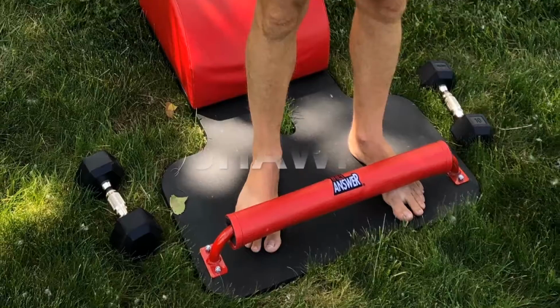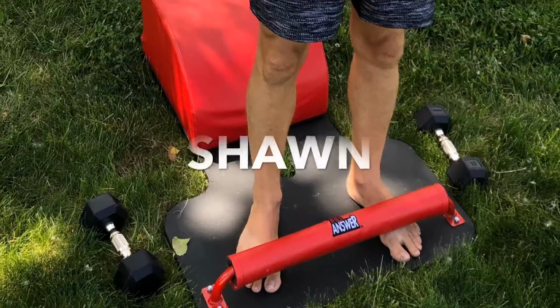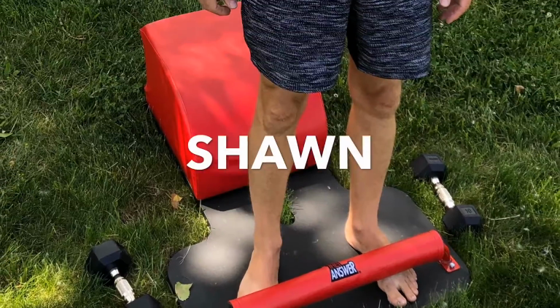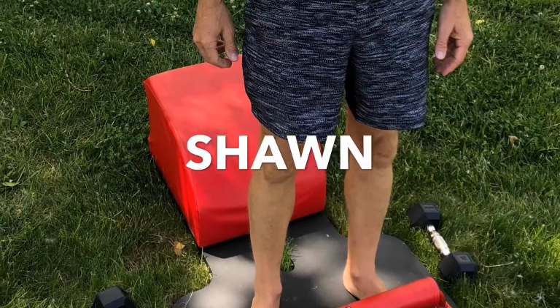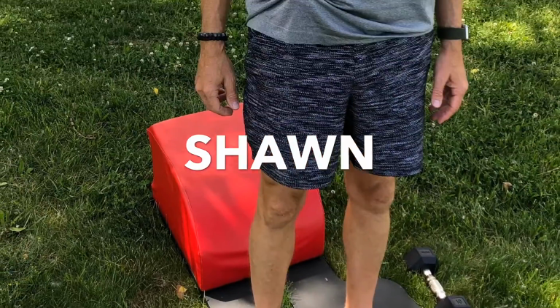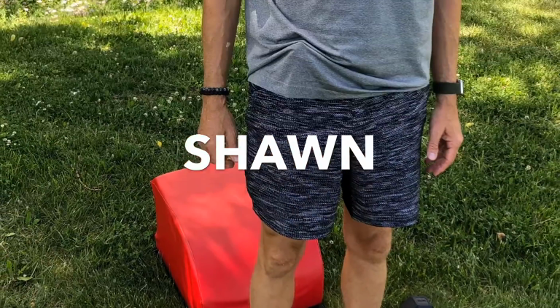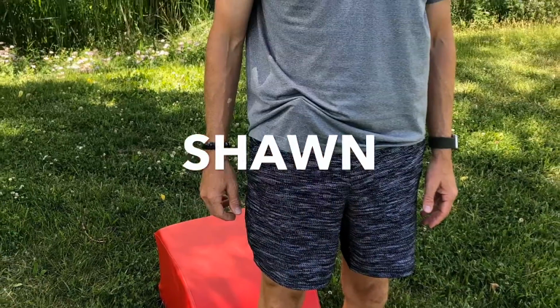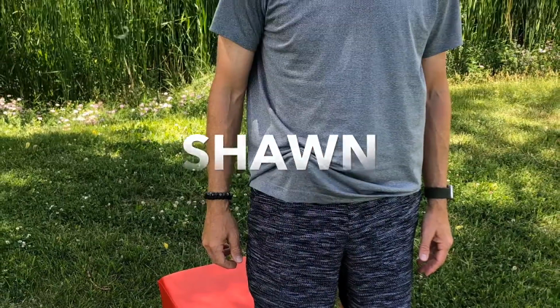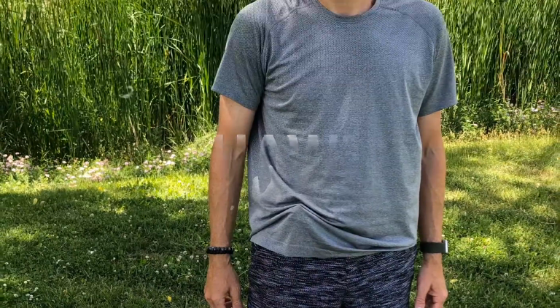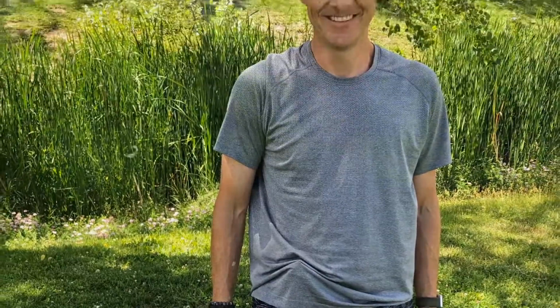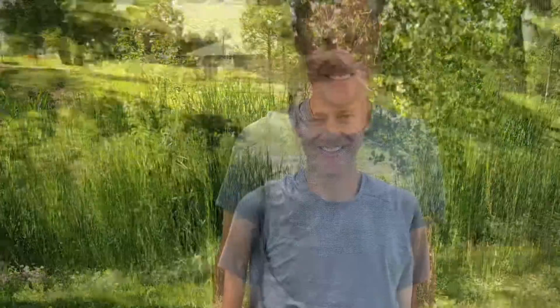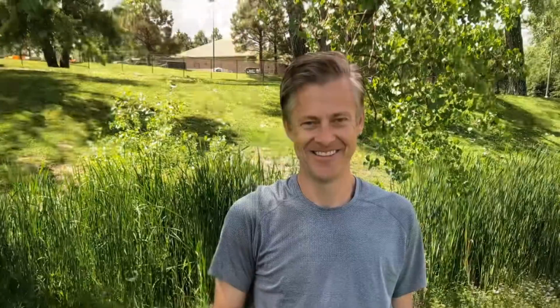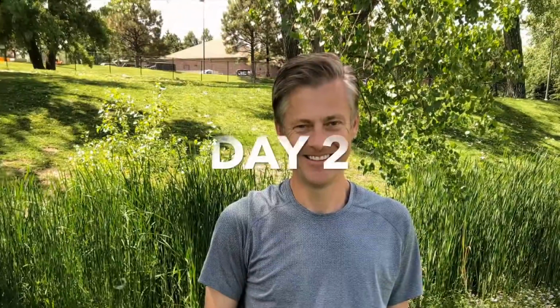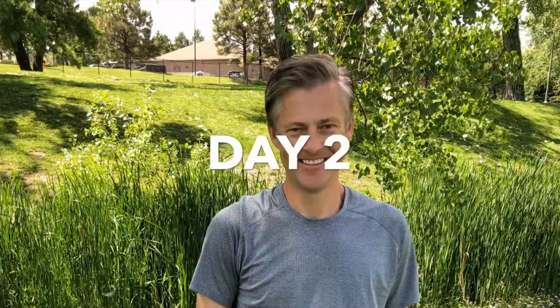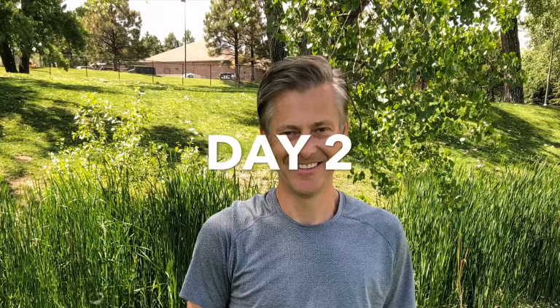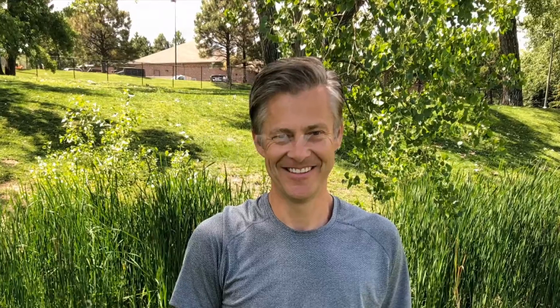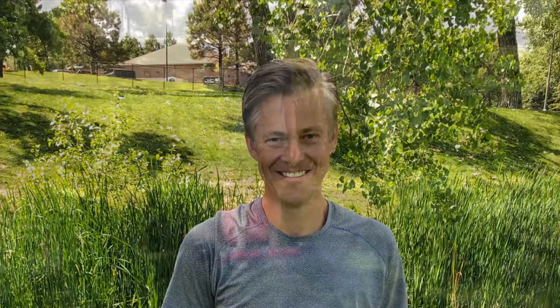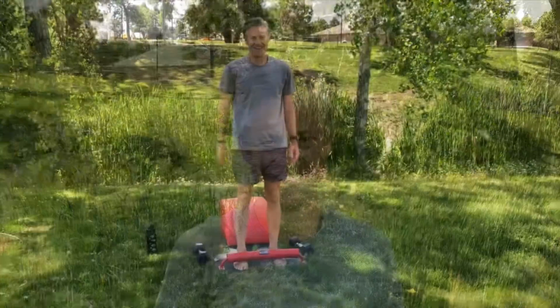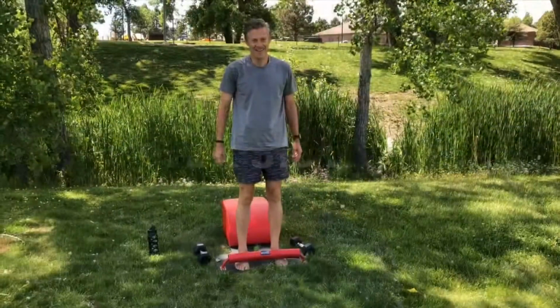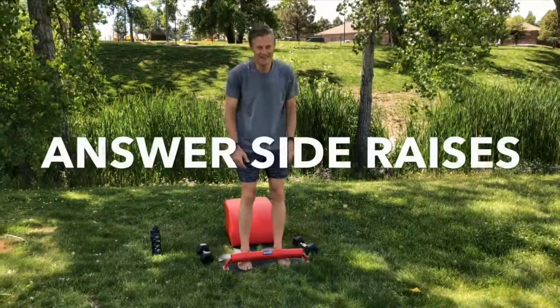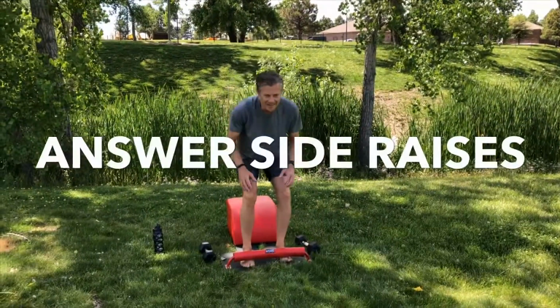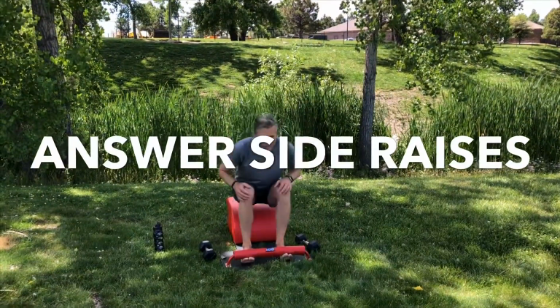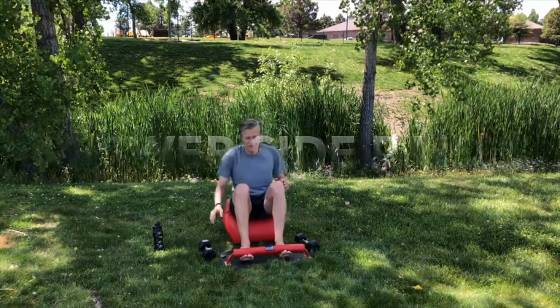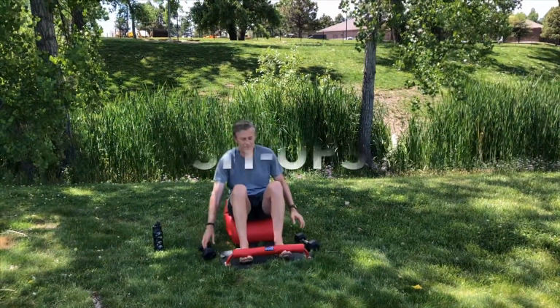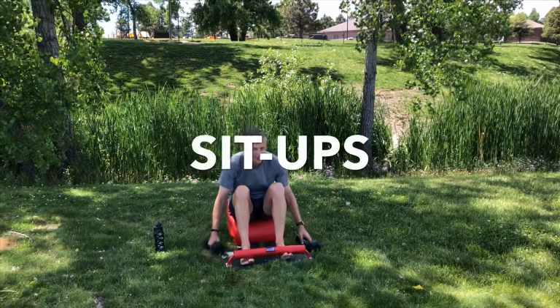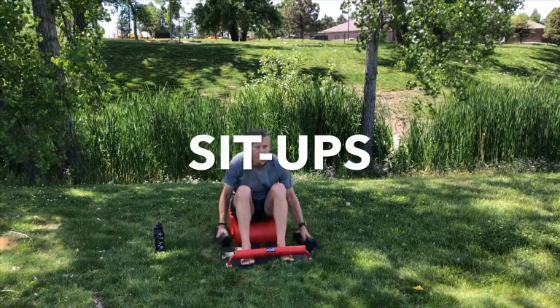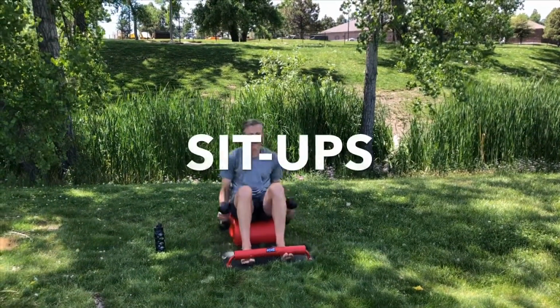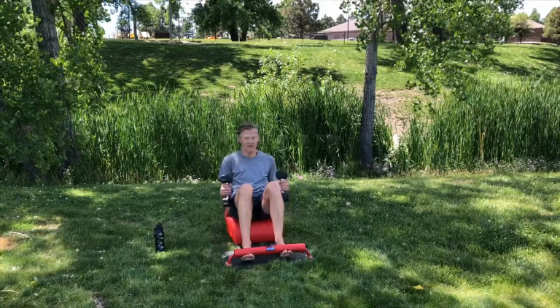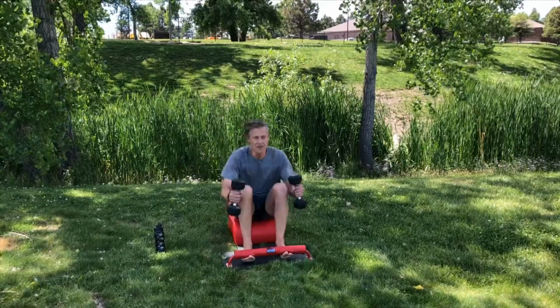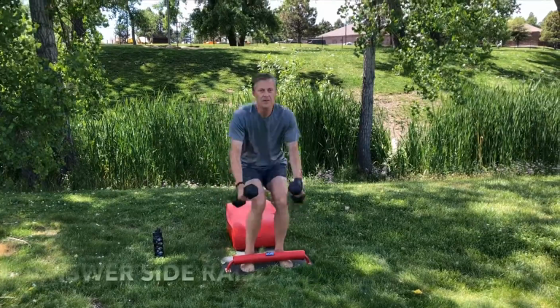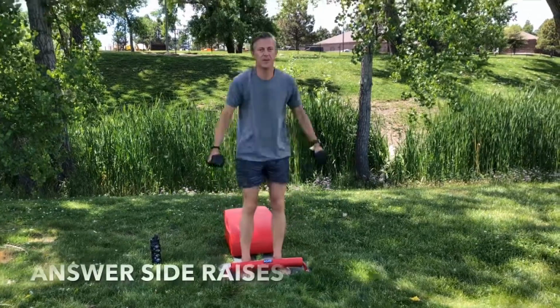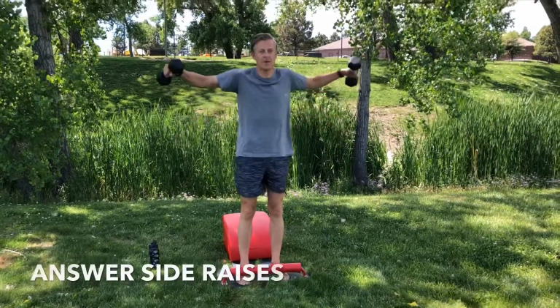What up, friends? It's Junior Joe, and today I have the privilege of being with Sean for today's Tabata, day two. Let's make our way into our Tabata for some answer side raises with some sit-ups. Very mindfully, take a seat on answer, grab your weights, and let's get started.